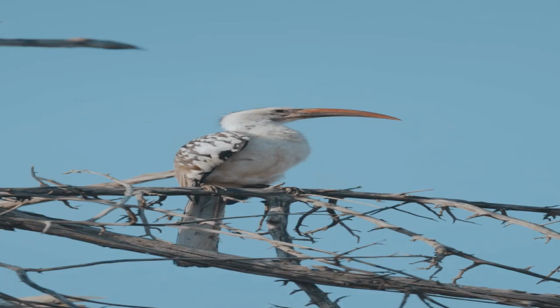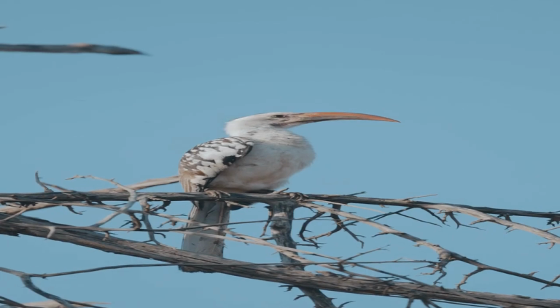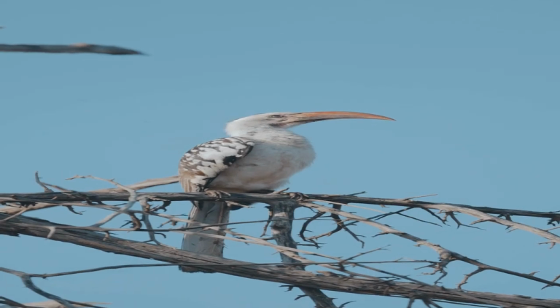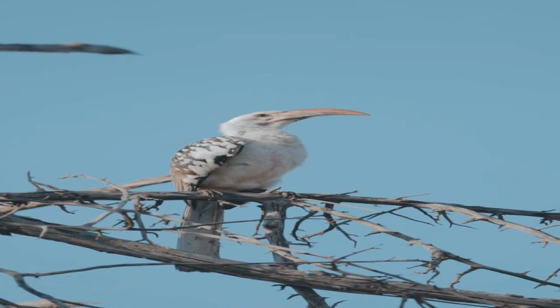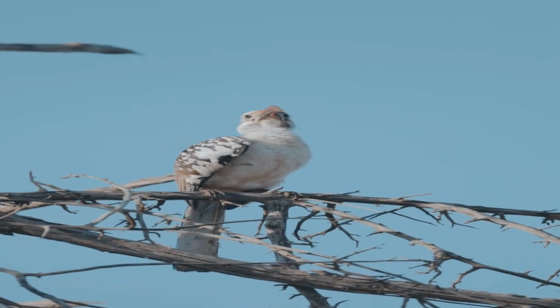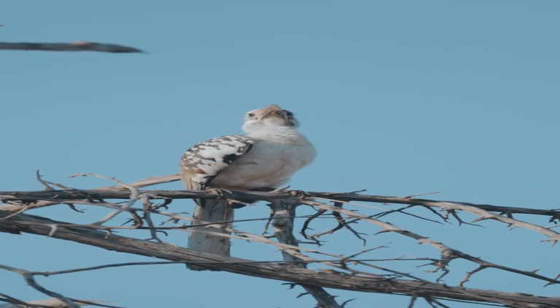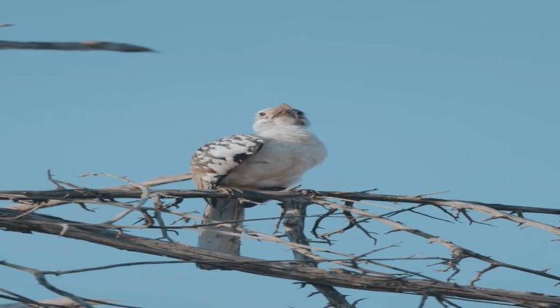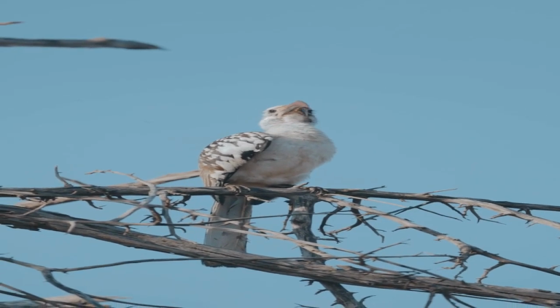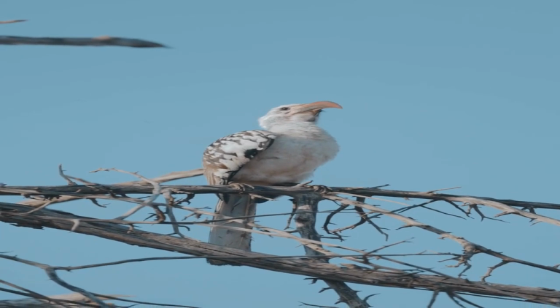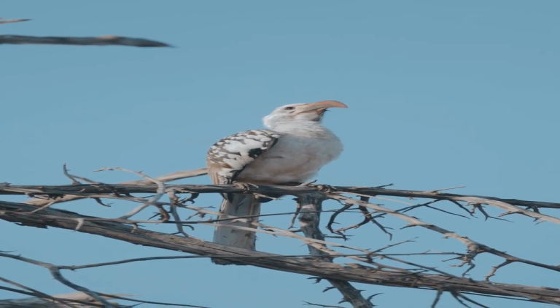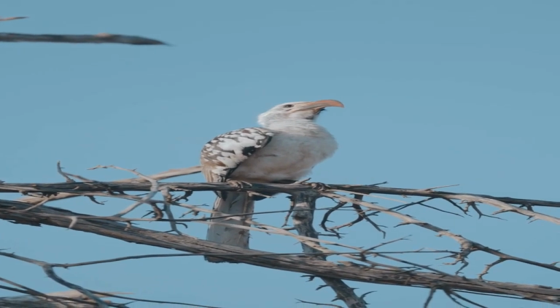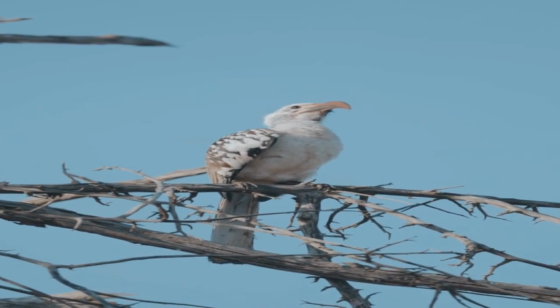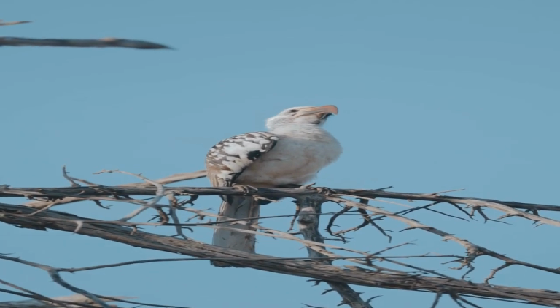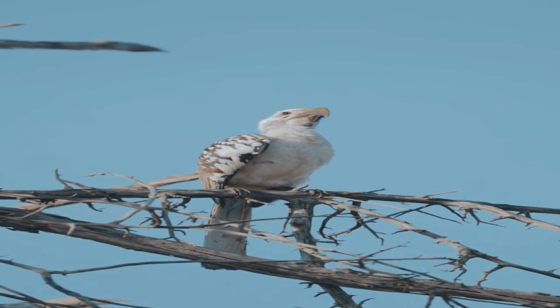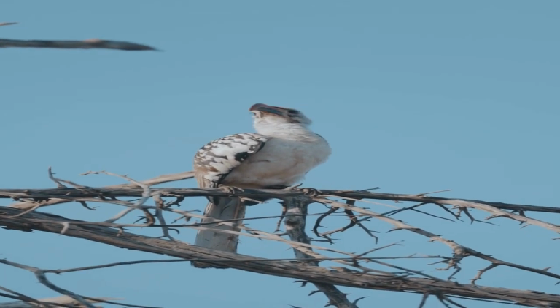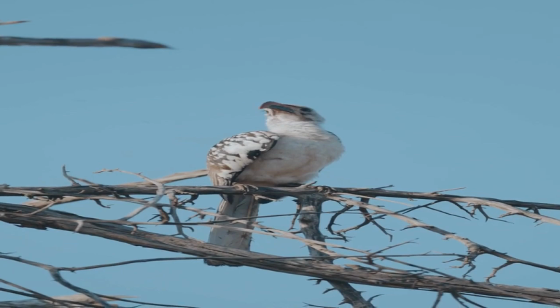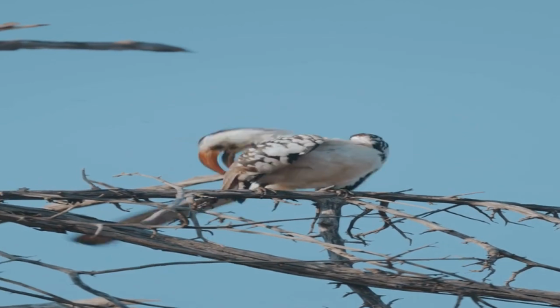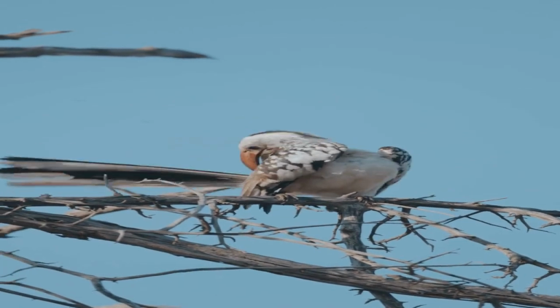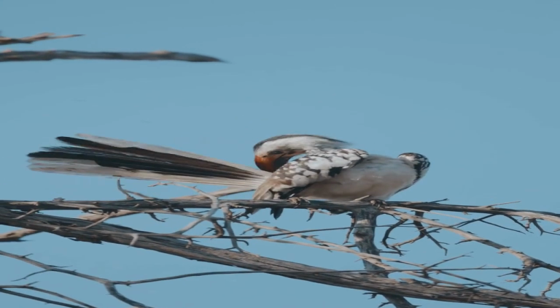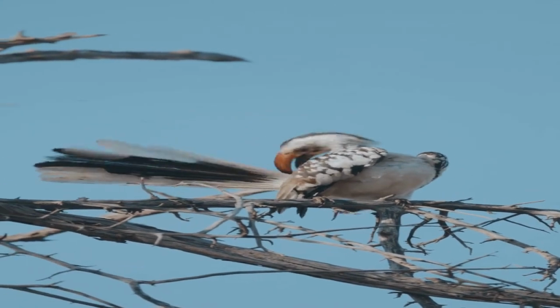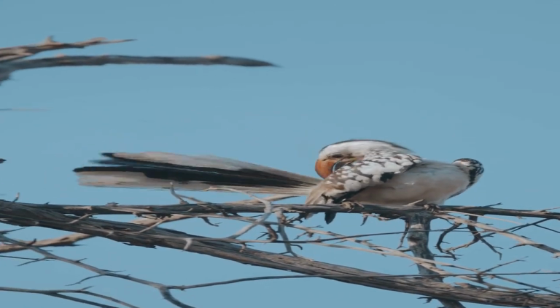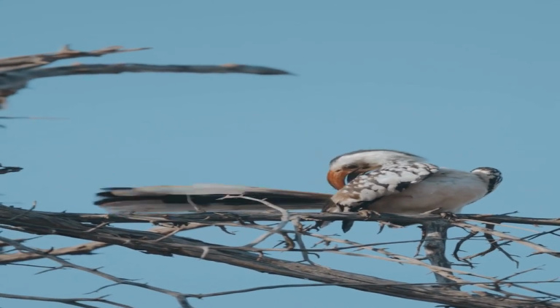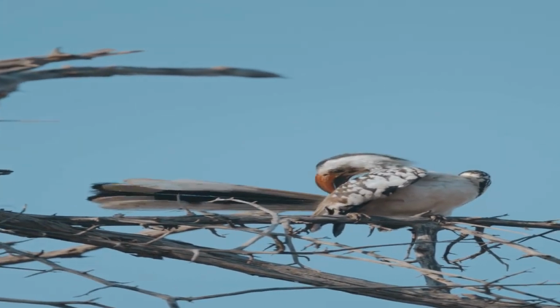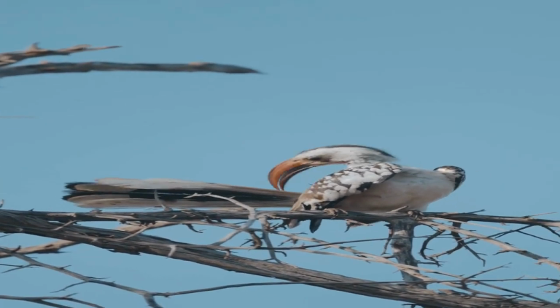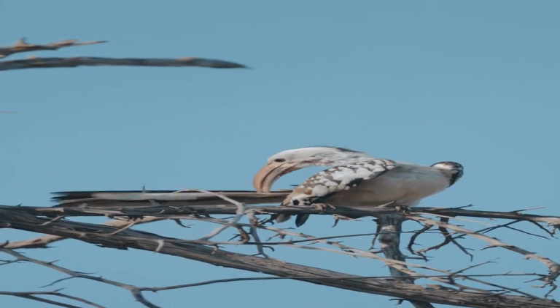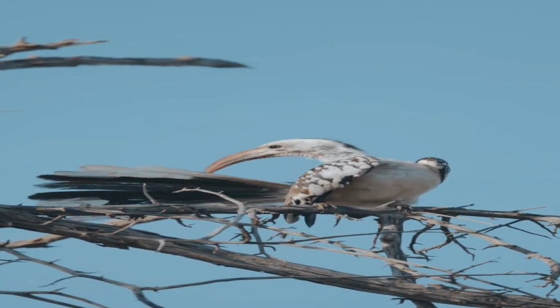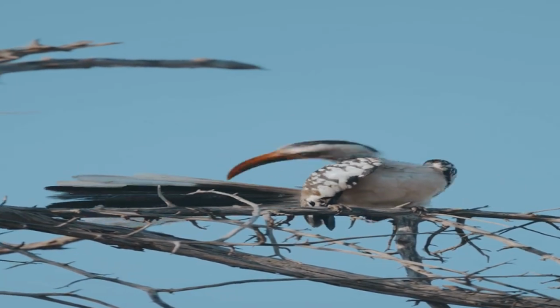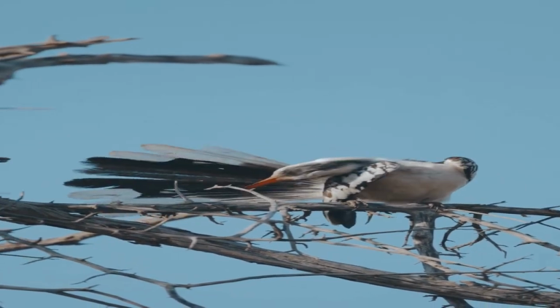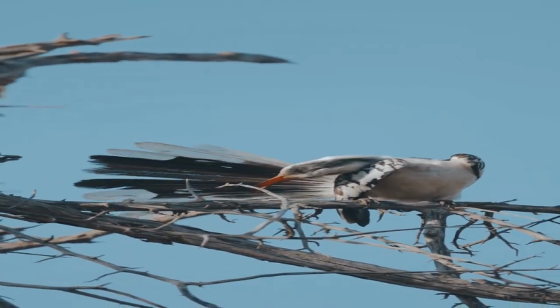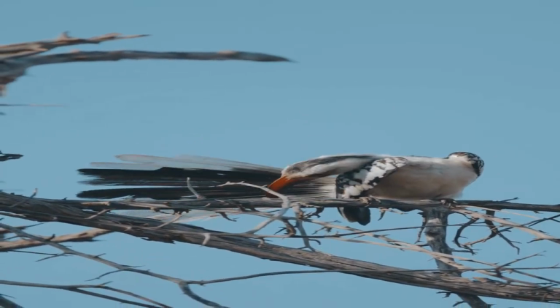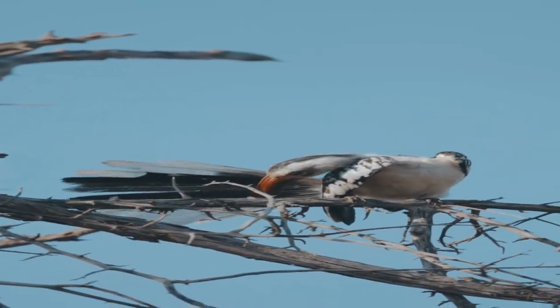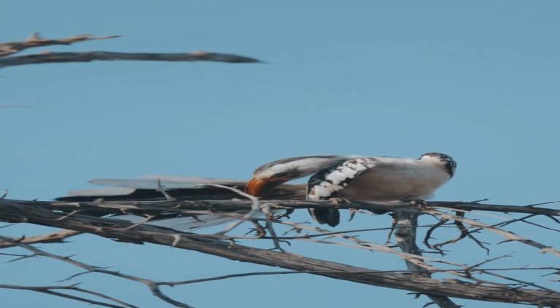The southern ground hornbill is a majestic bird that is native to the savannas and woodlands of sub-Saharan Africa. With a striking black plumage and a bright red throat, it's hard to miss this impressive bird.